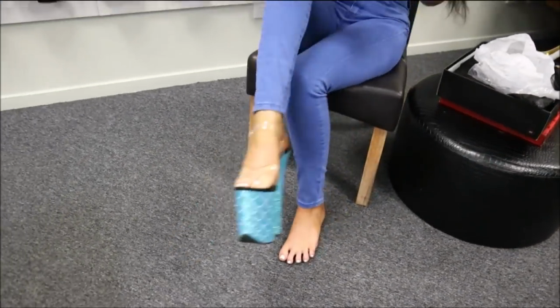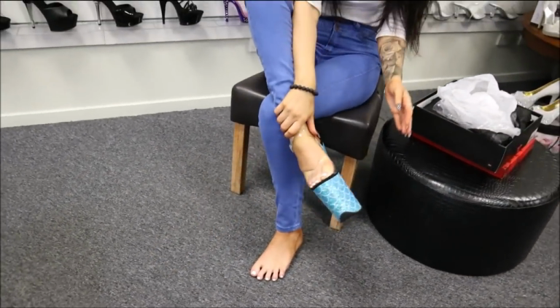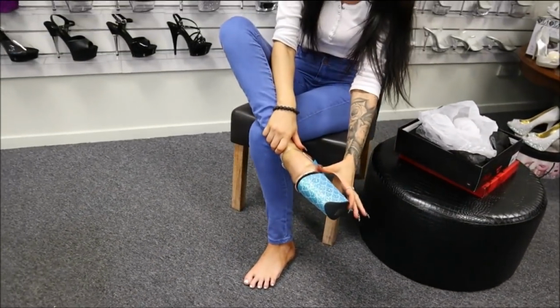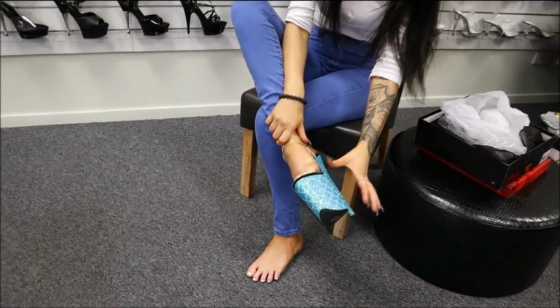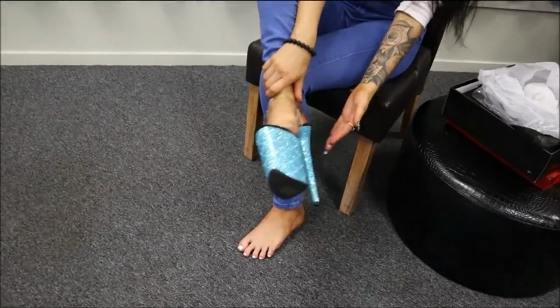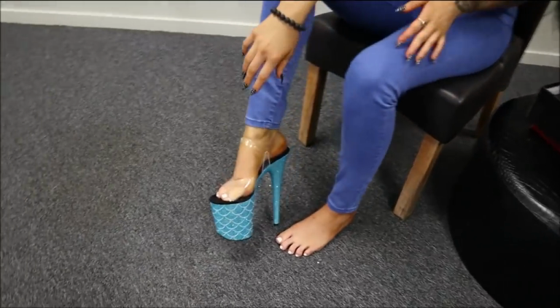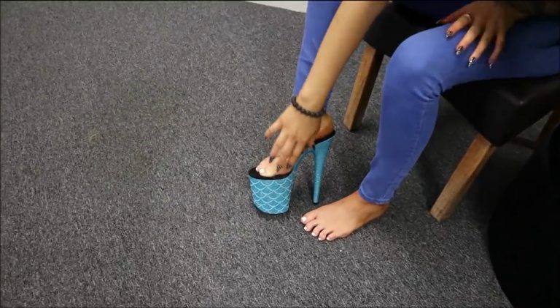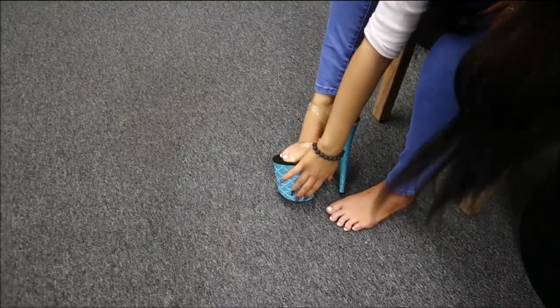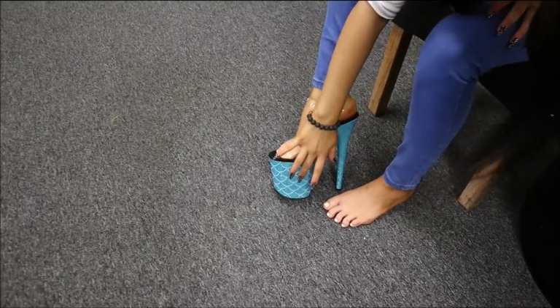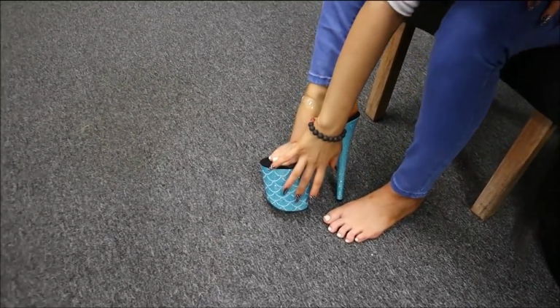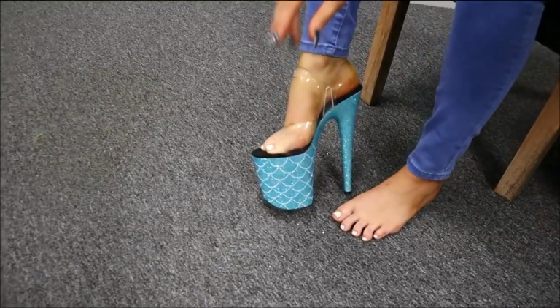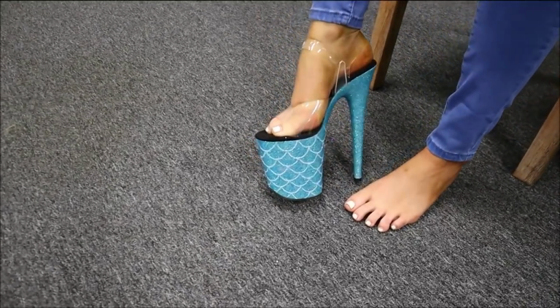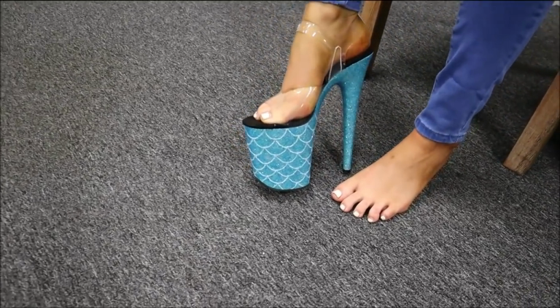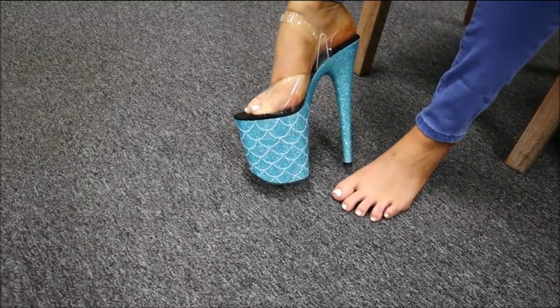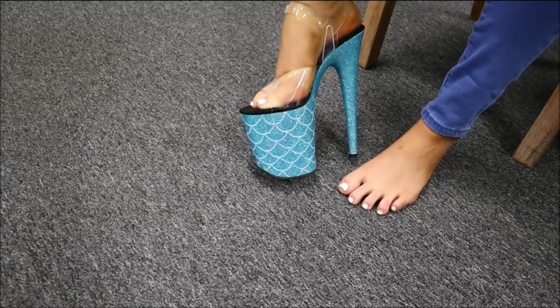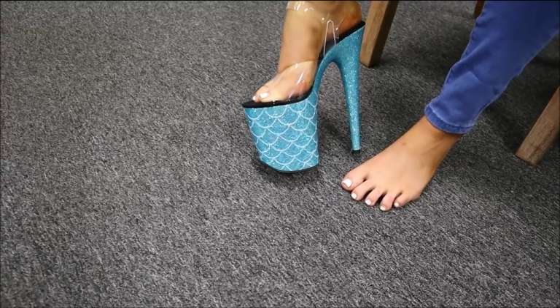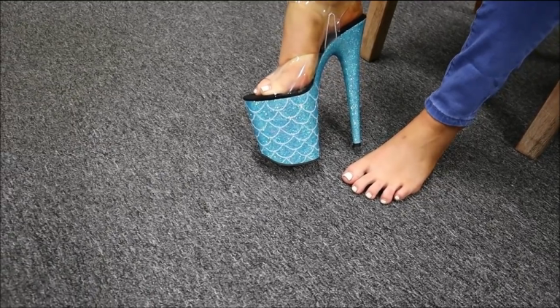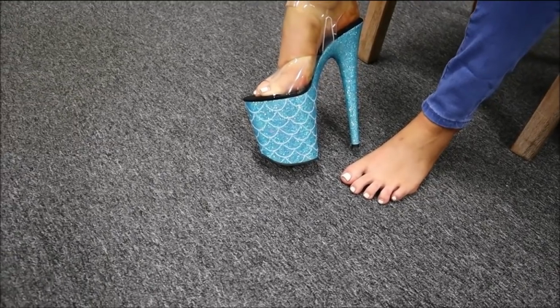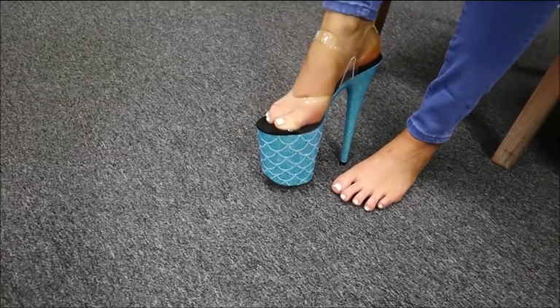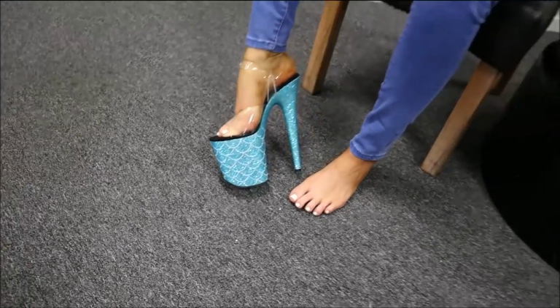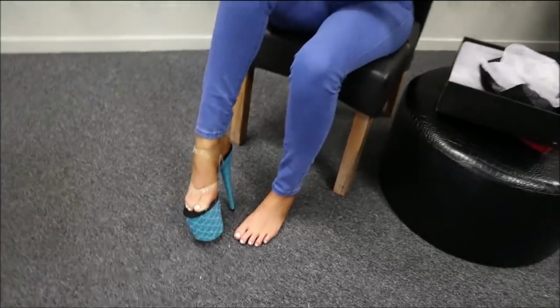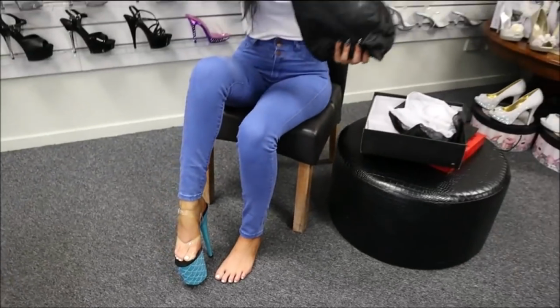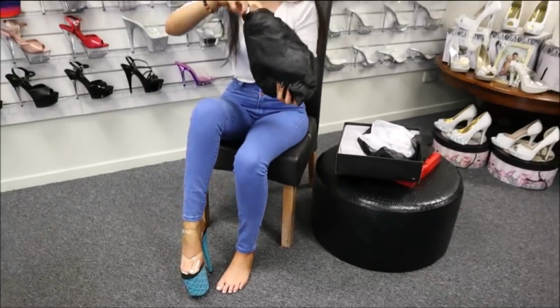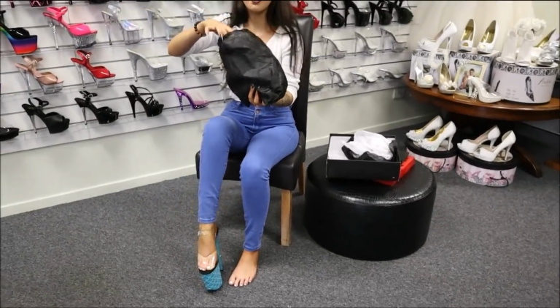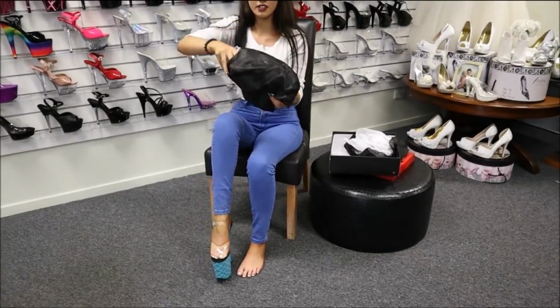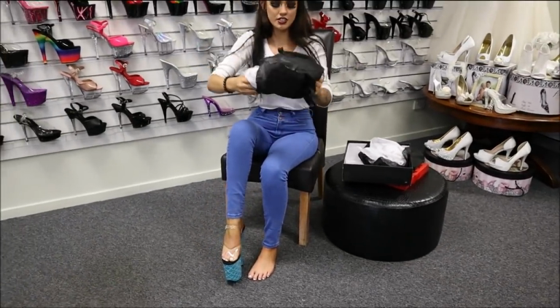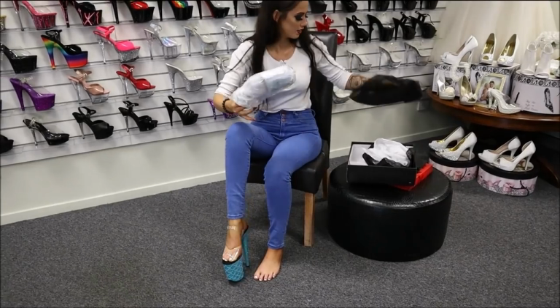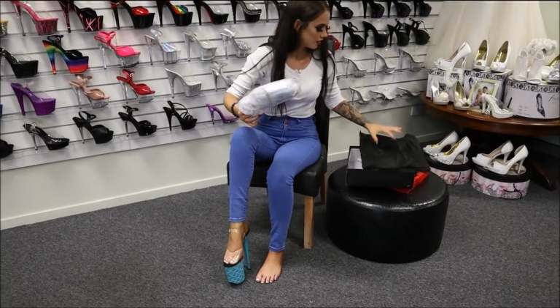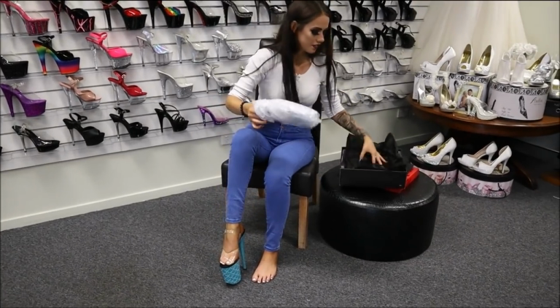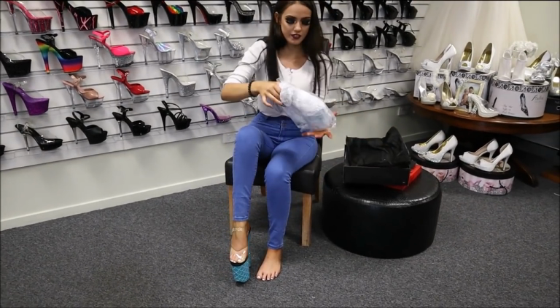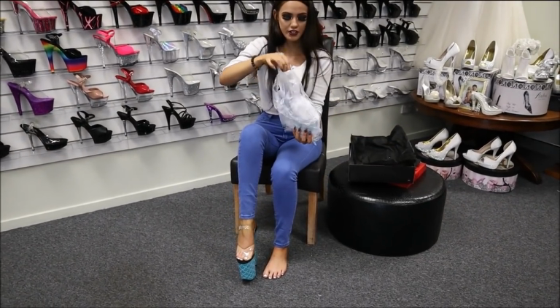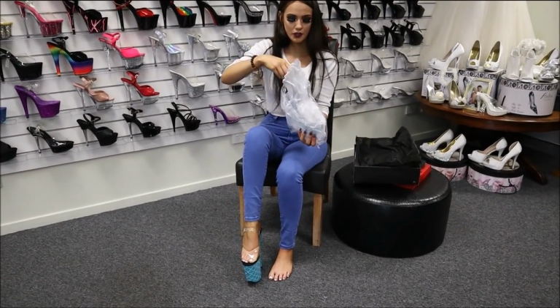Now they've got an extra inch on the bottom of that as well. They're a little bit higher, but just as comfy, just as sturdy. Very, very good quality.